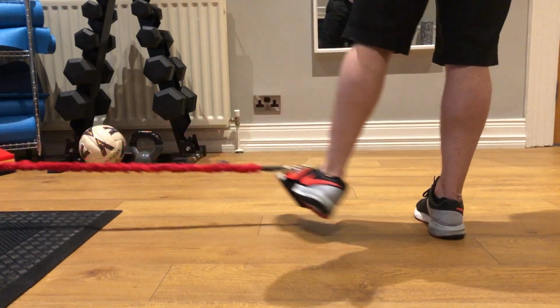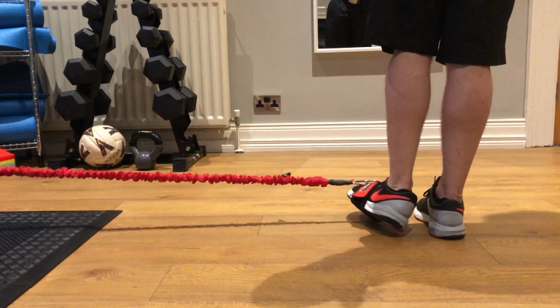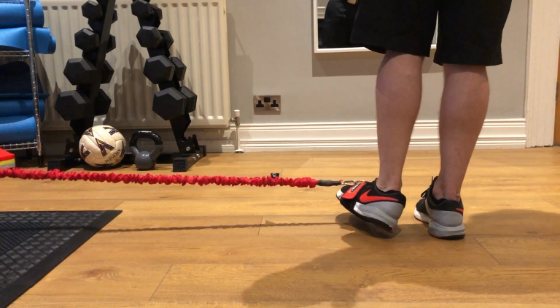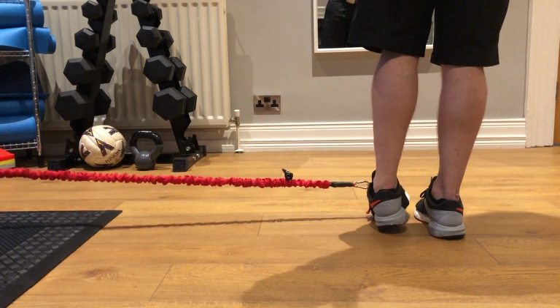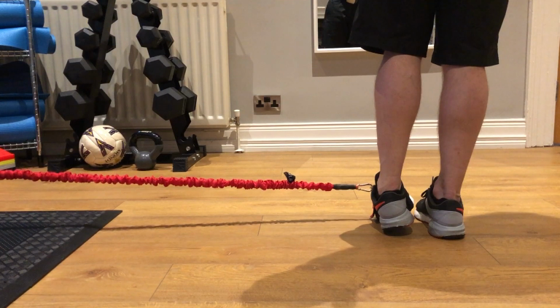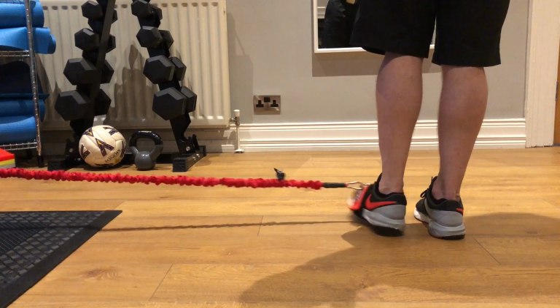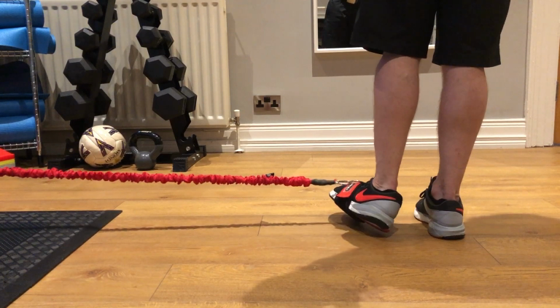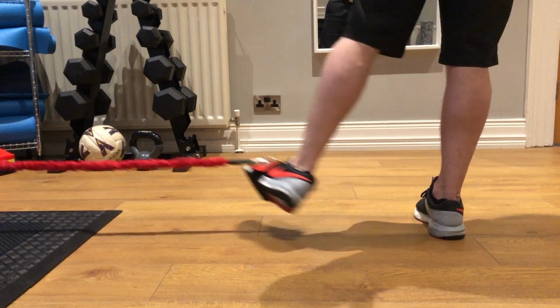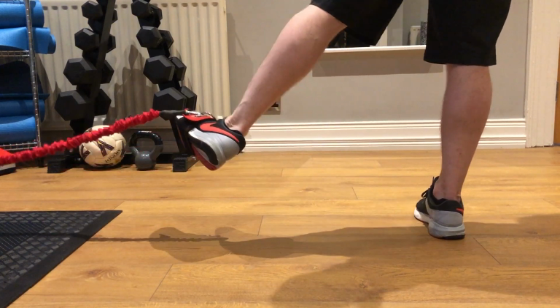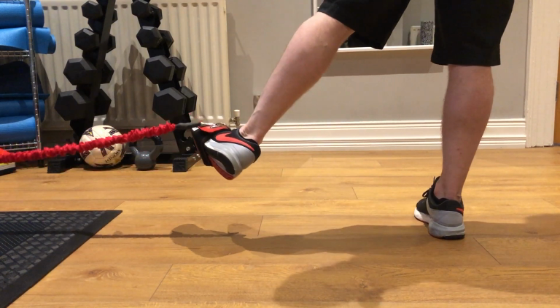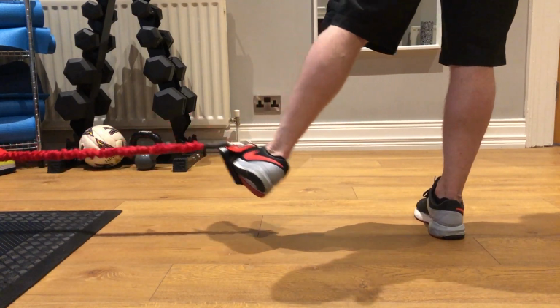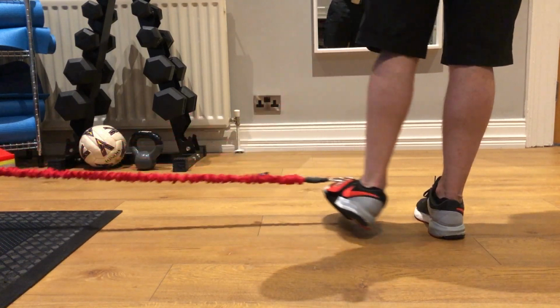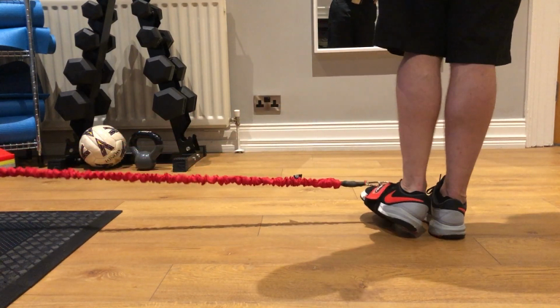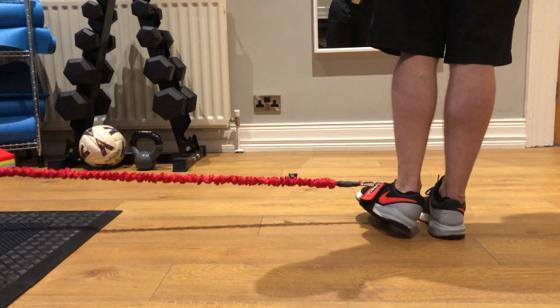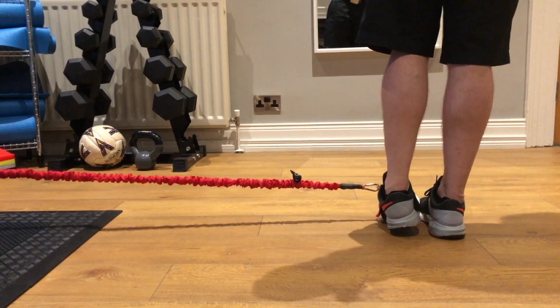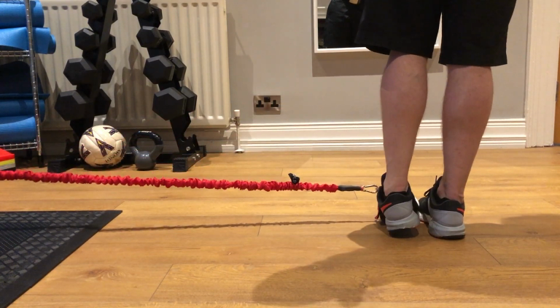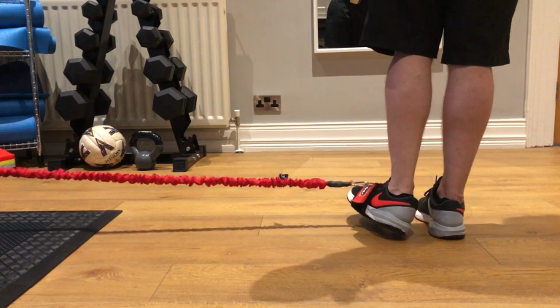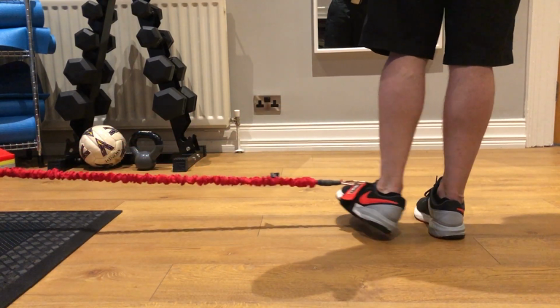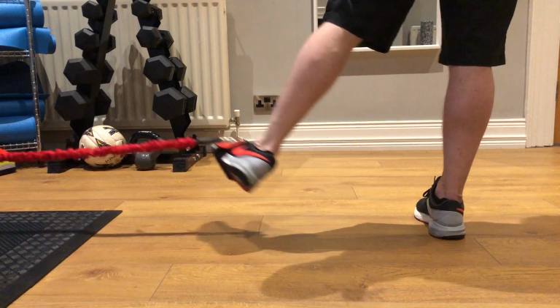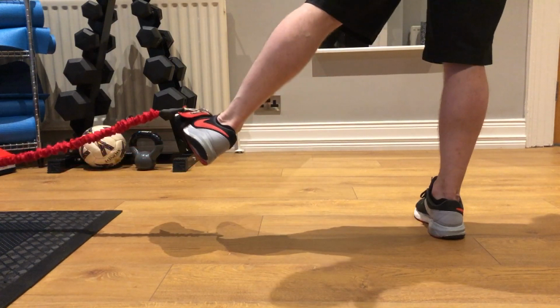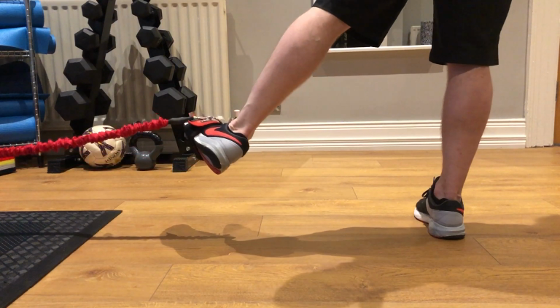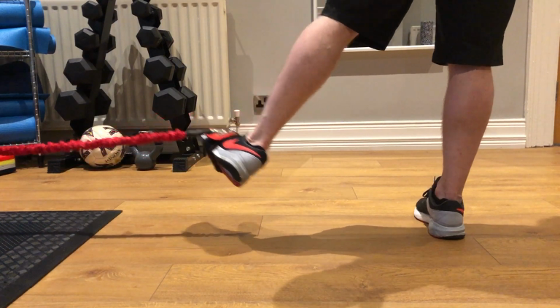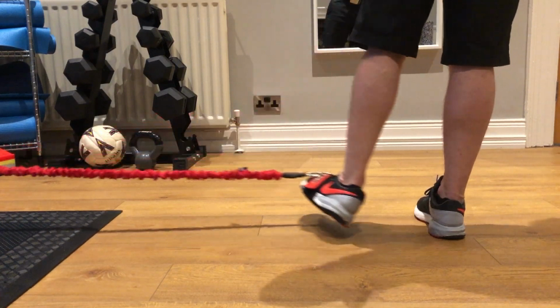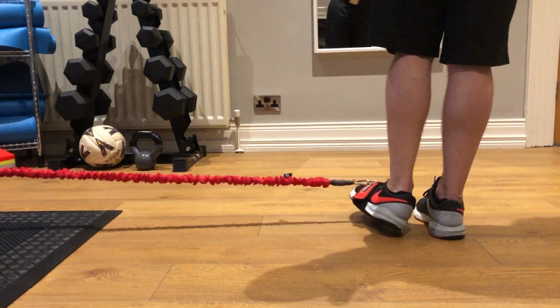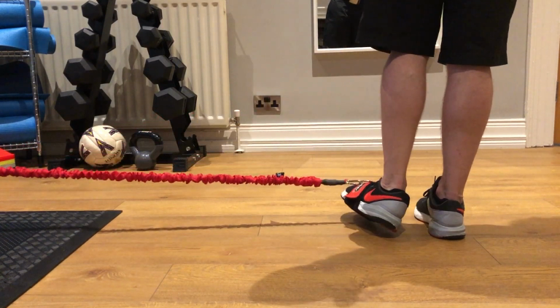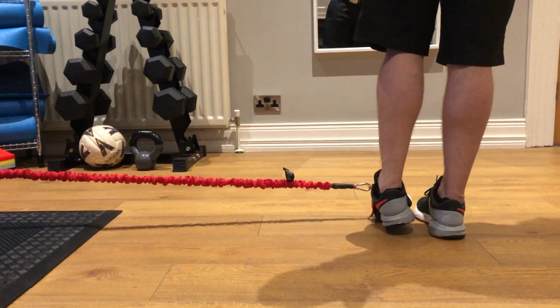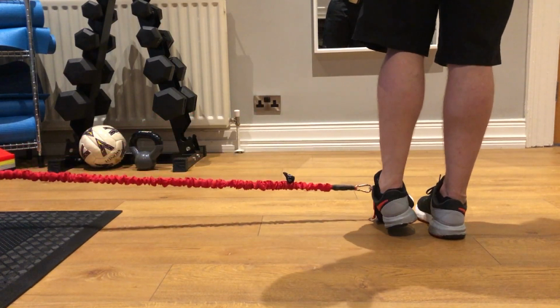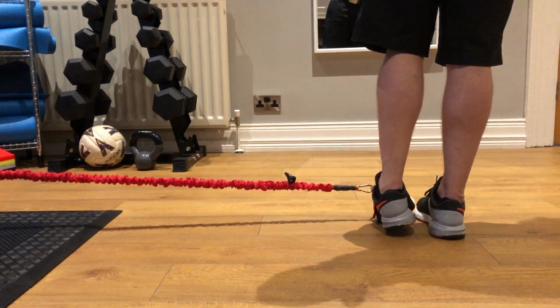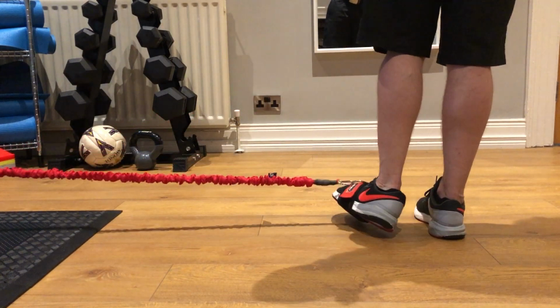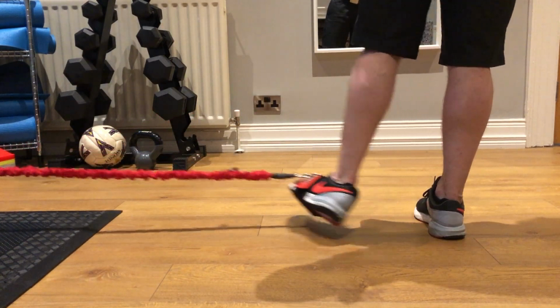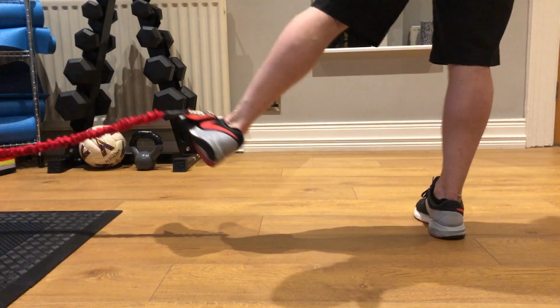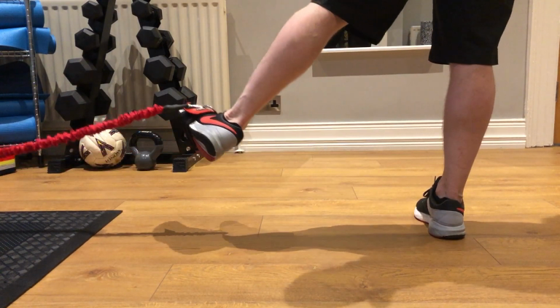Hip first, foot, release the foot, release the hip. Or you go hip first, foot, release the foot, and the hip.